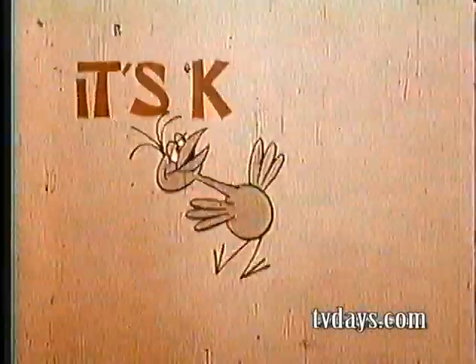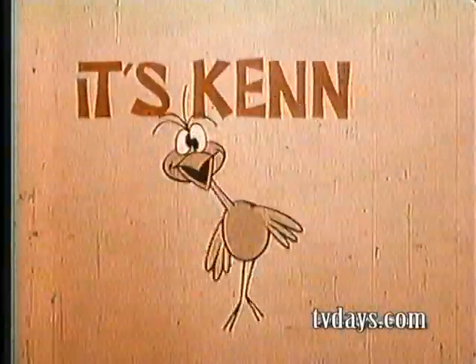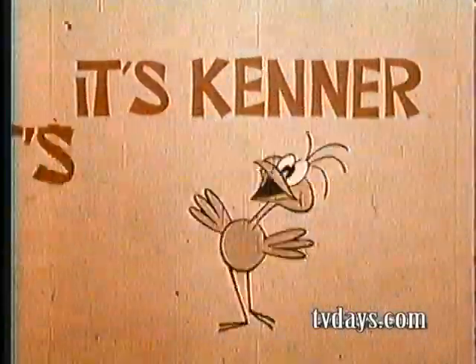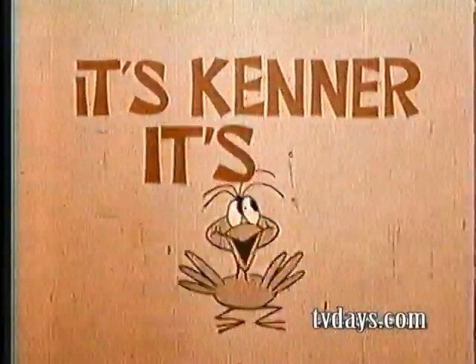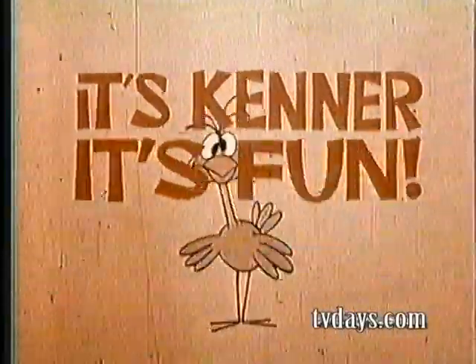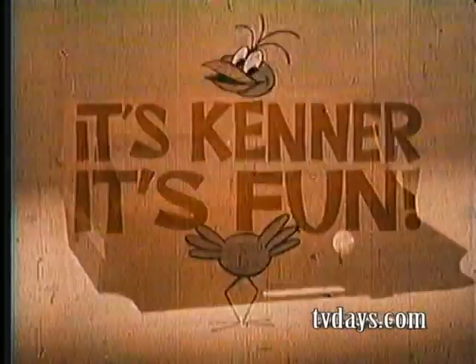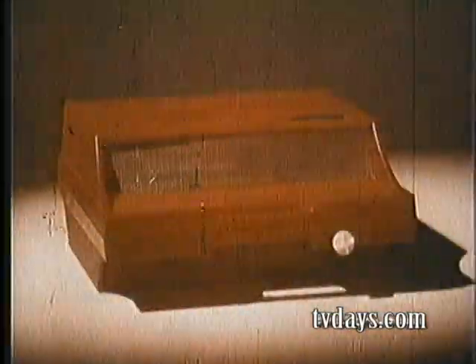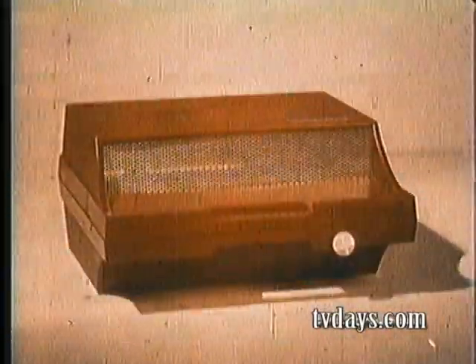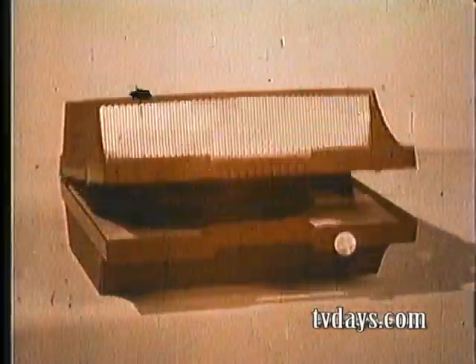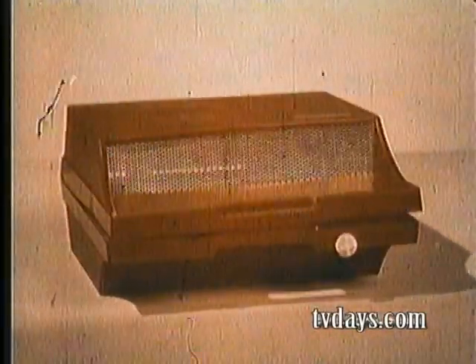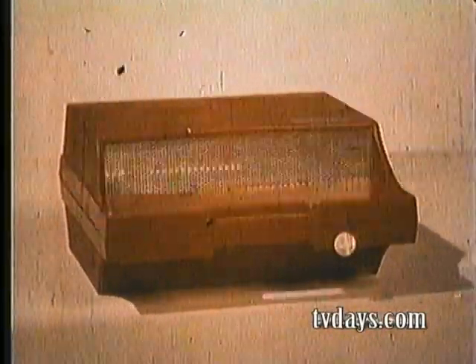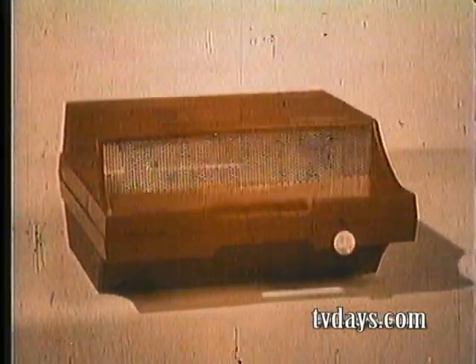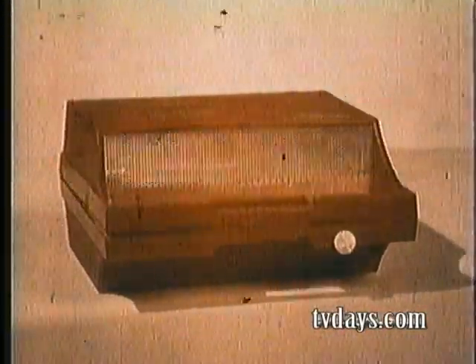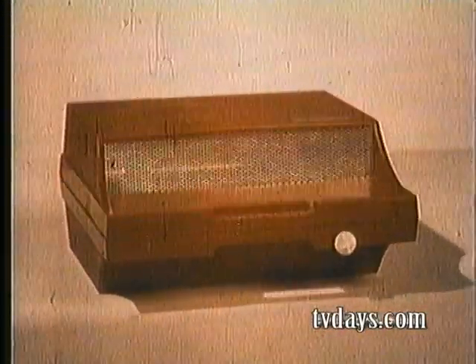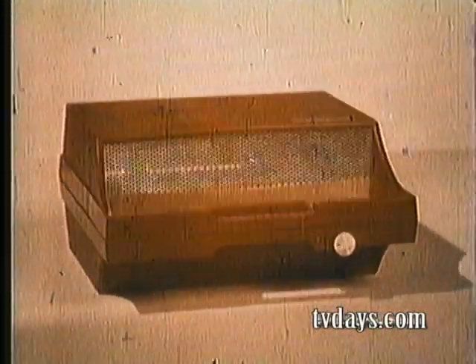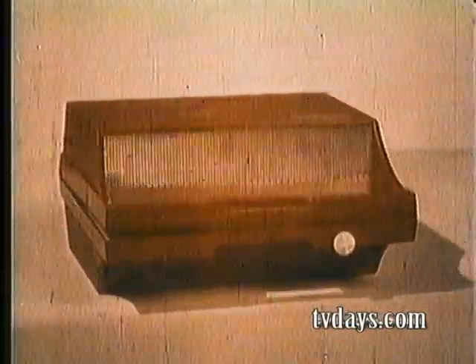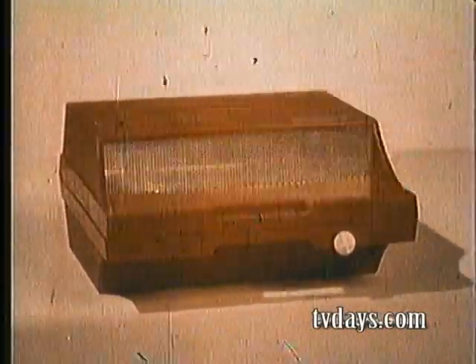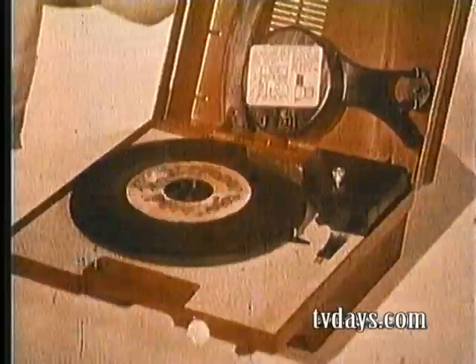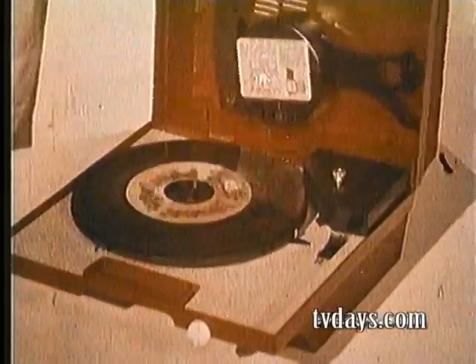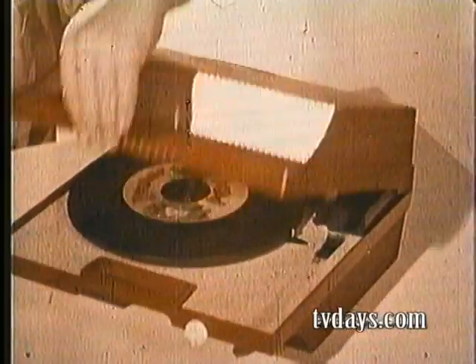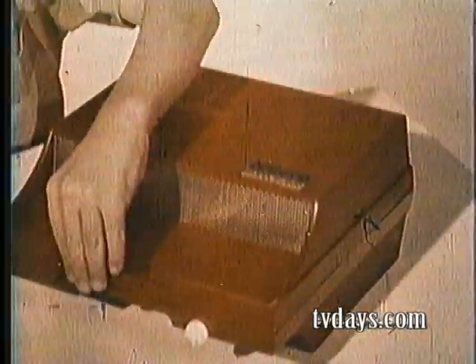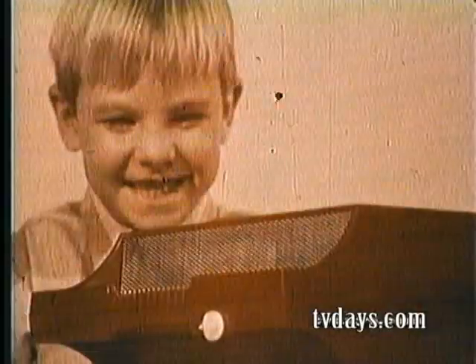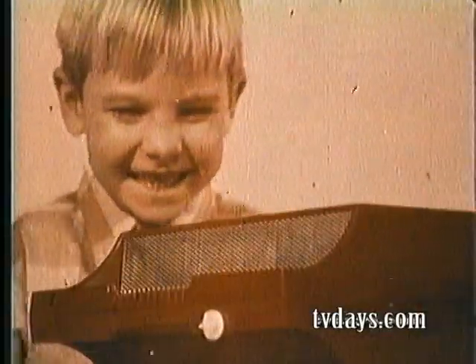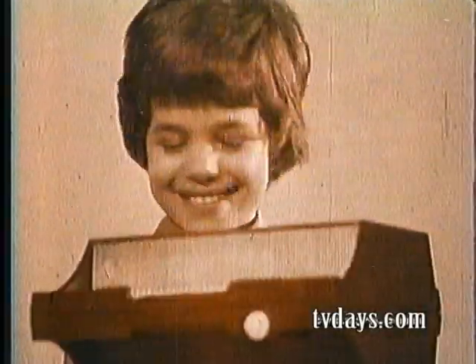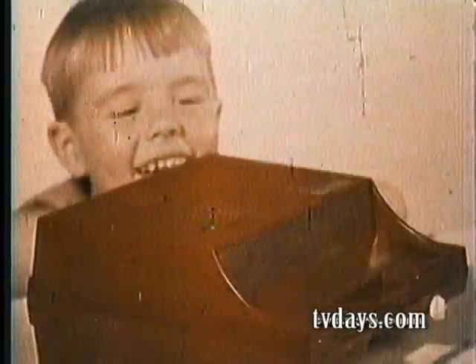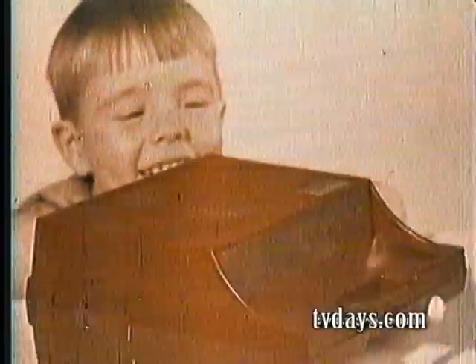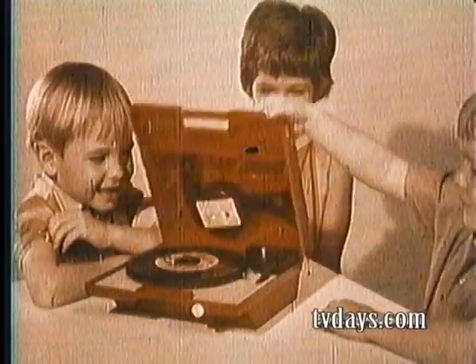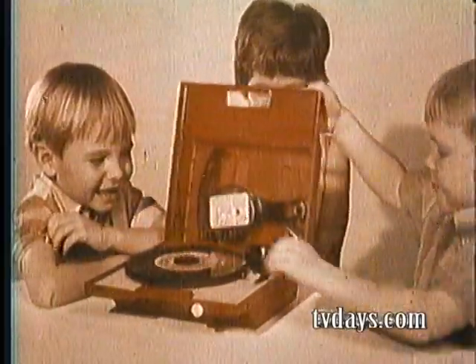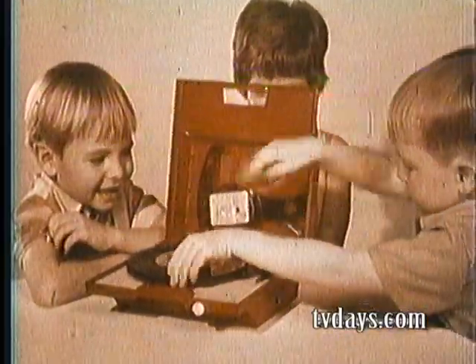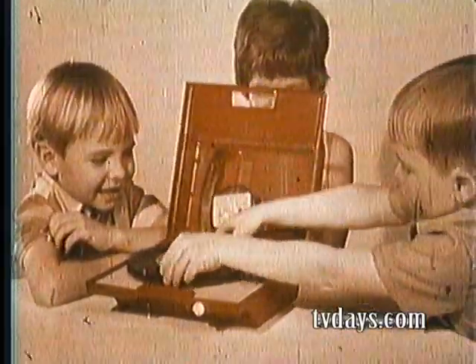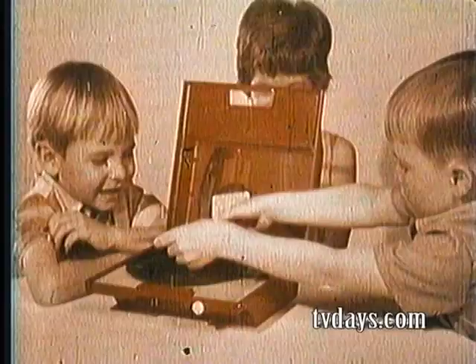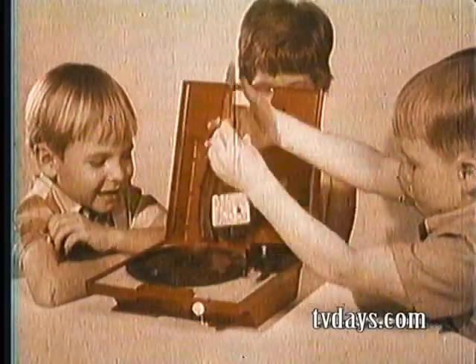It's Kenner! Hi, I'm a special kind of record player just for kids. I'm Close and Play. When you close me, I play. Open me, and I stop like magic.